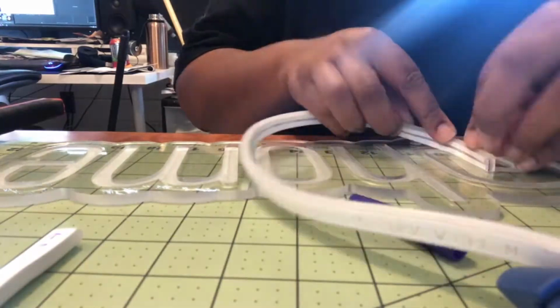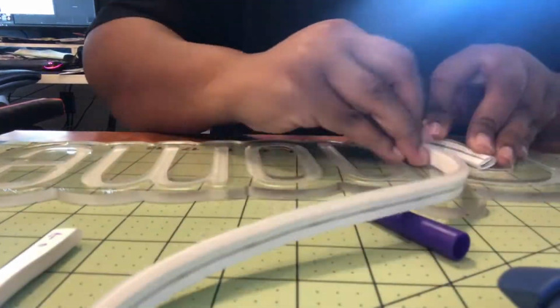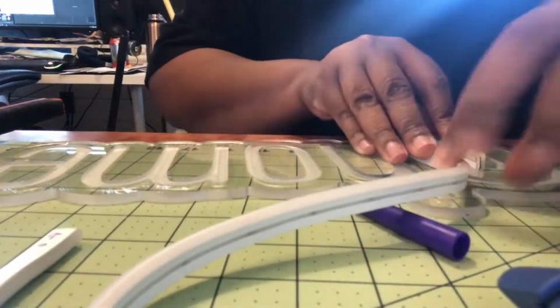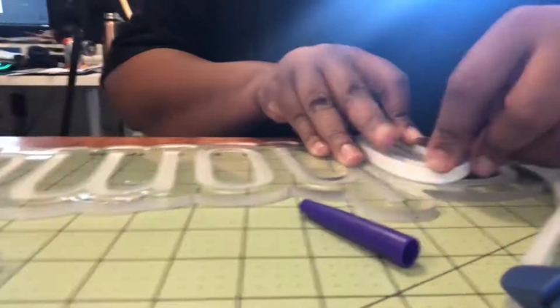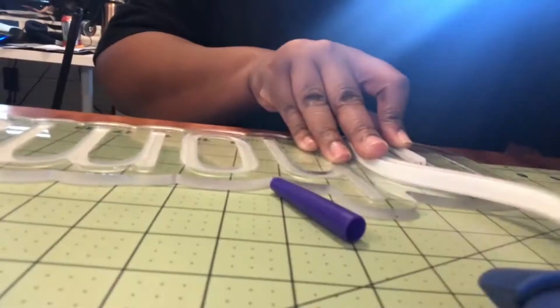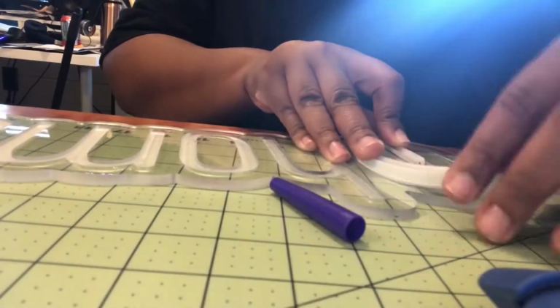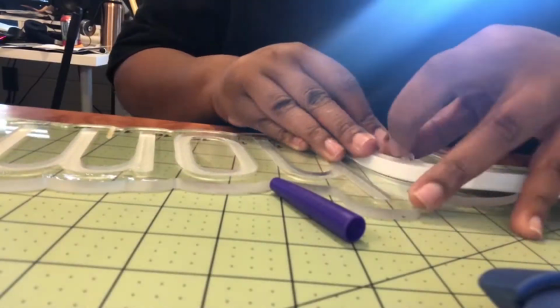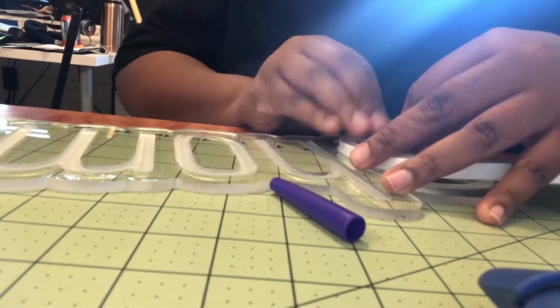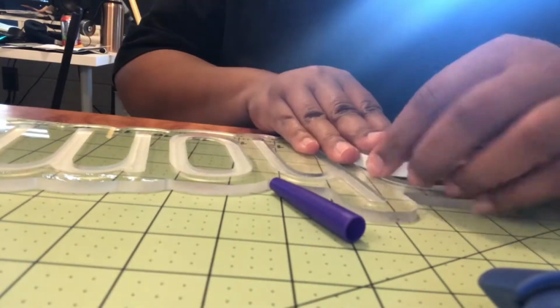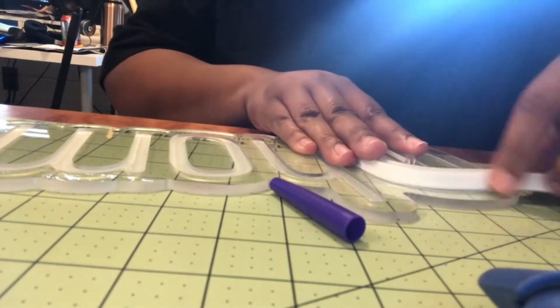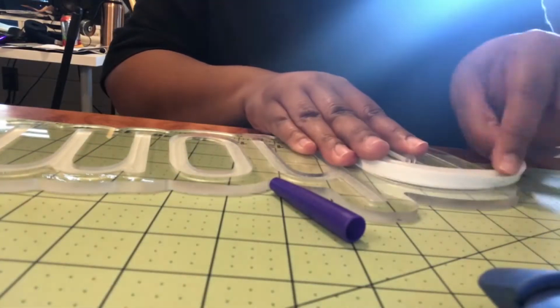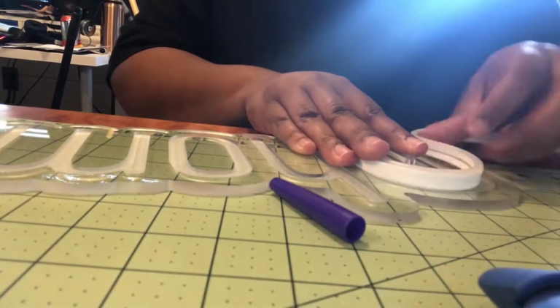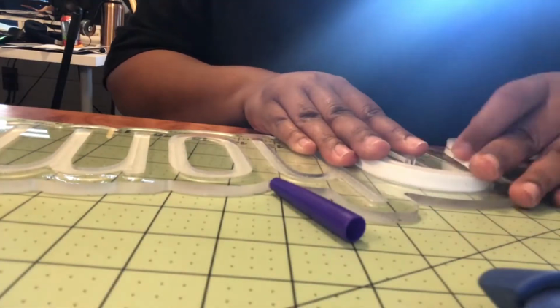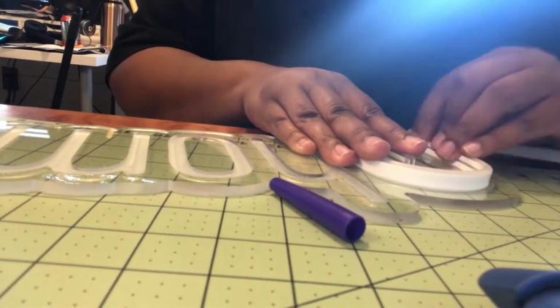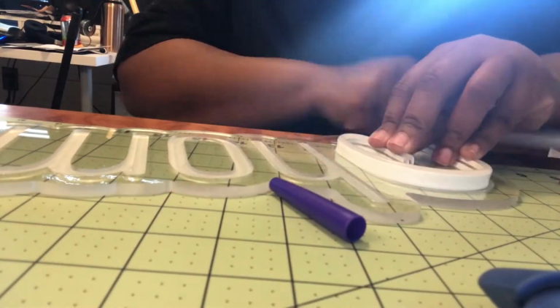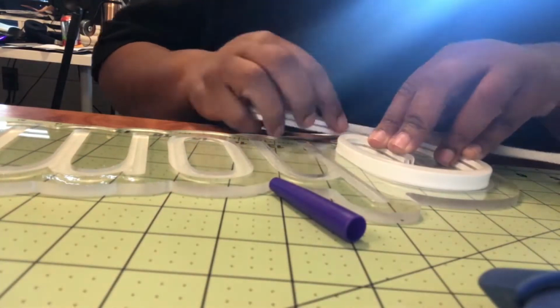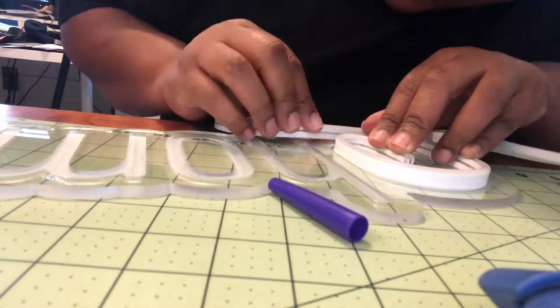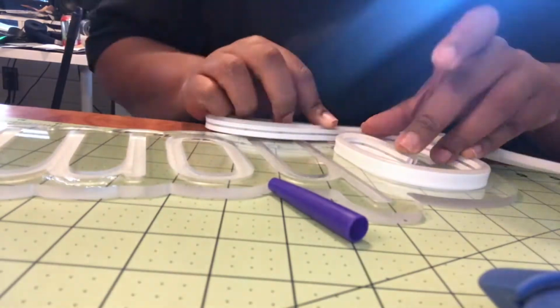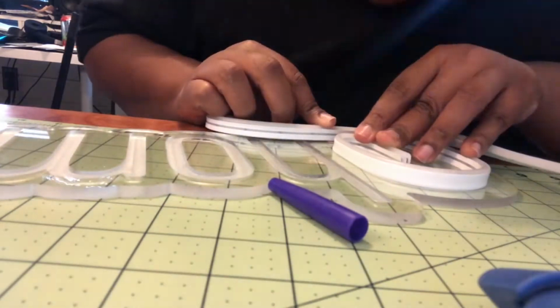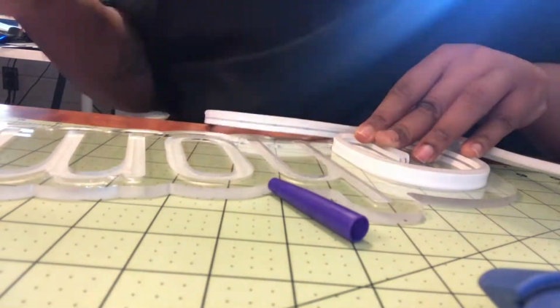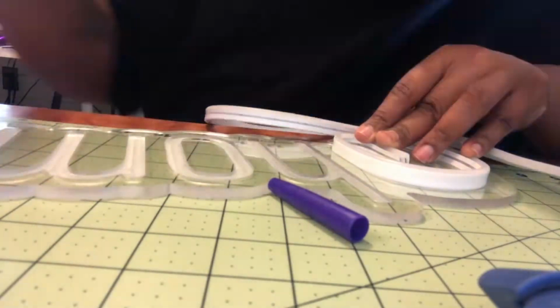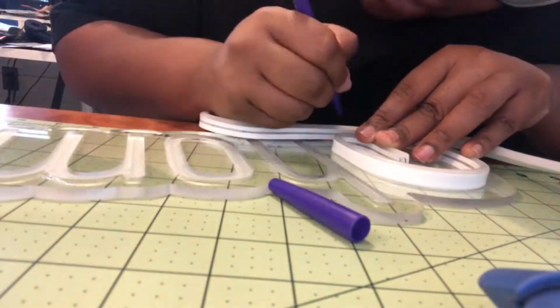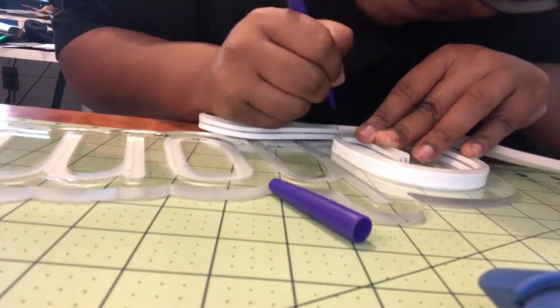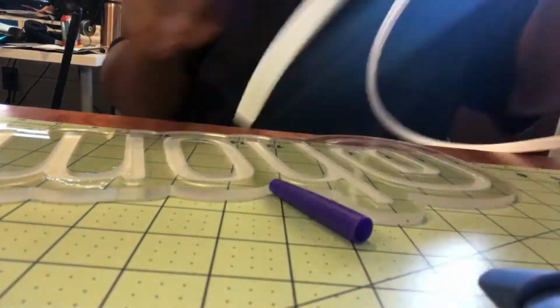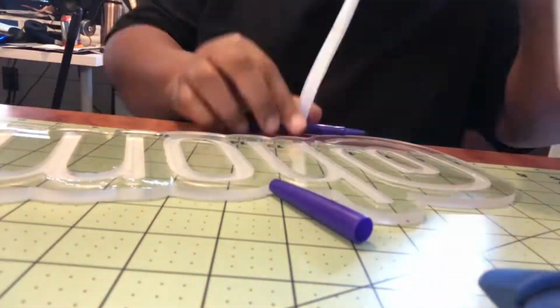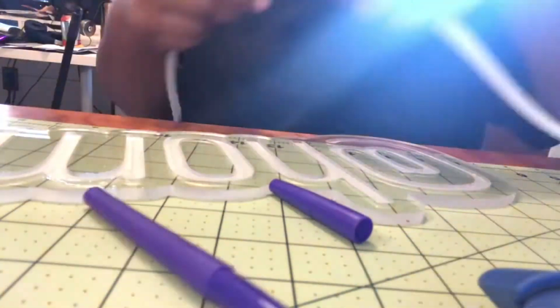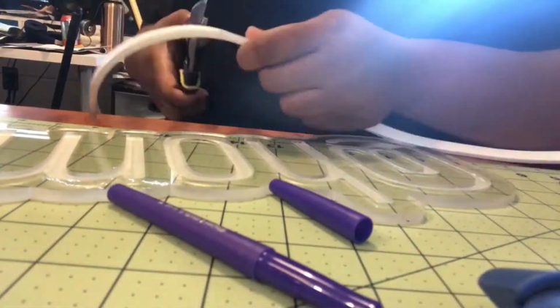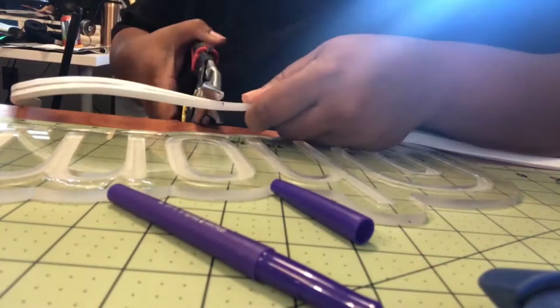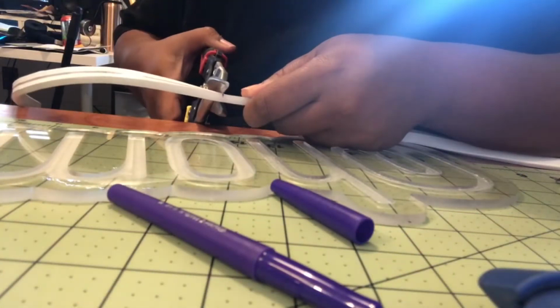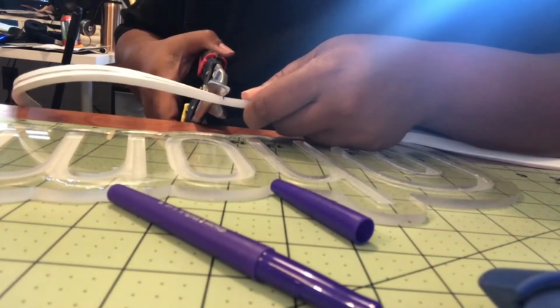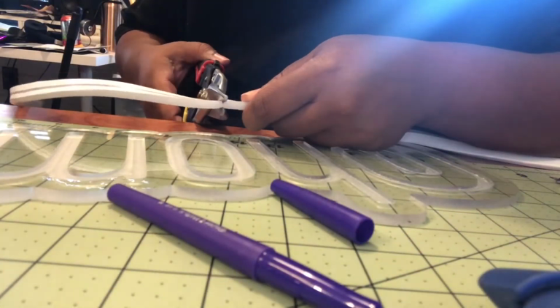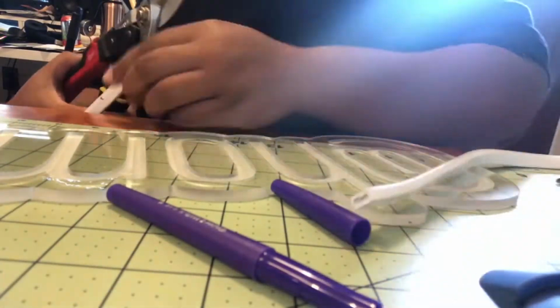I learned three things in this project: basic soldering, how to CNC acrylic, and how to properly connect and solder wire connections.